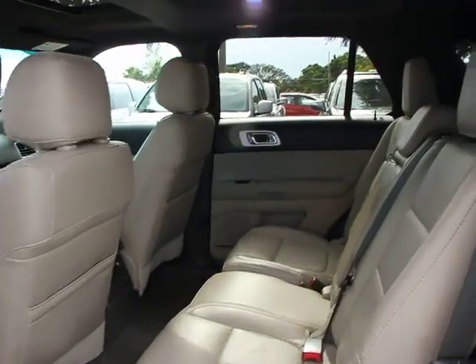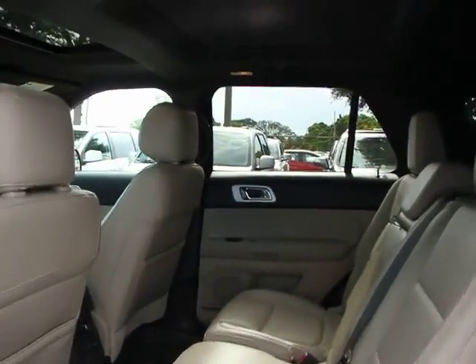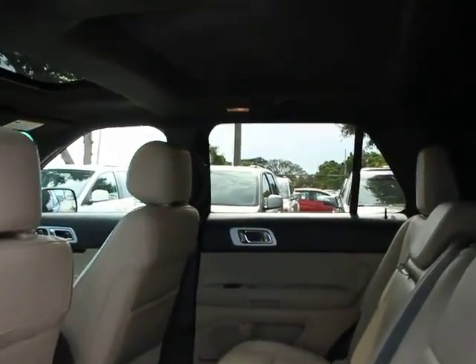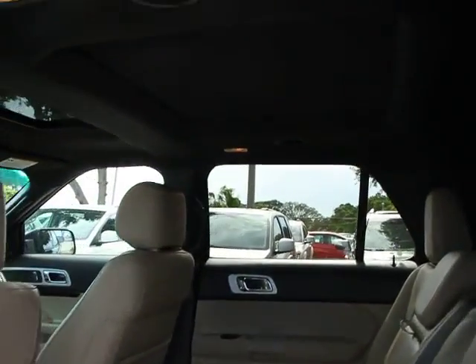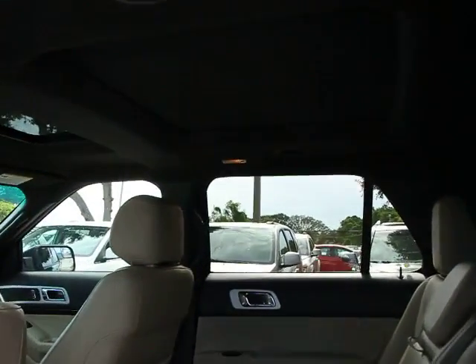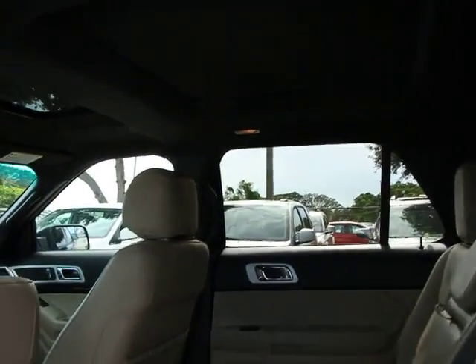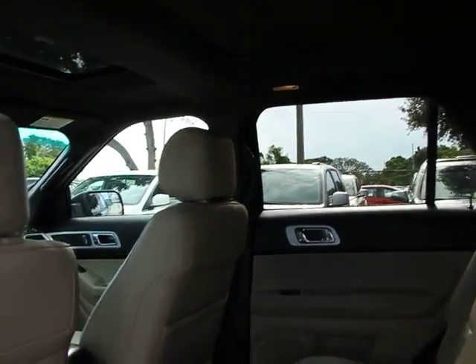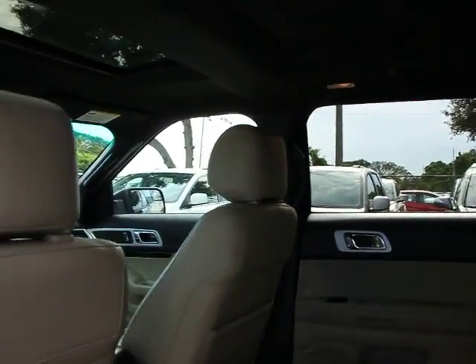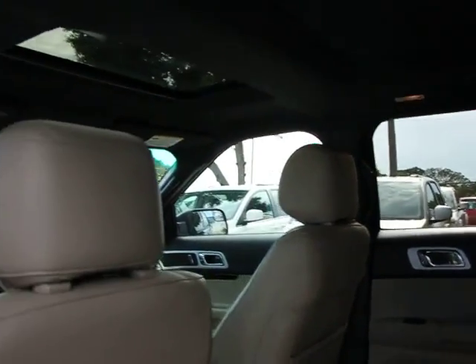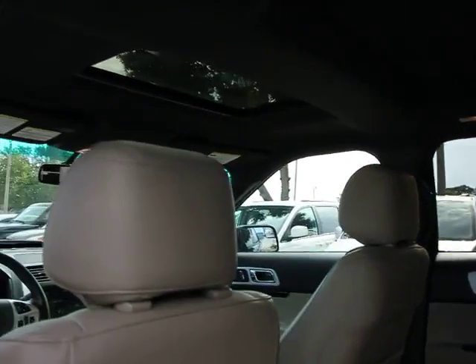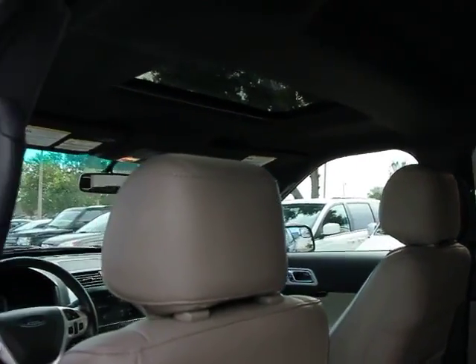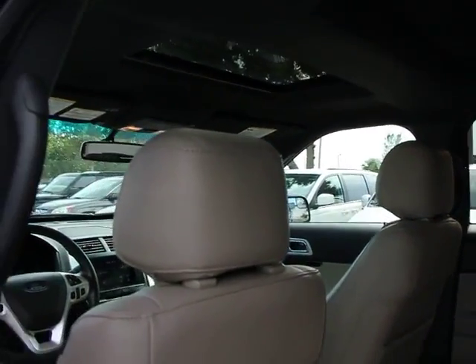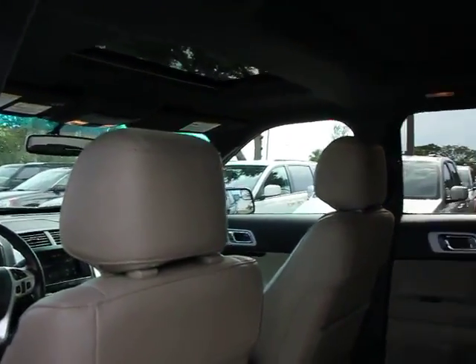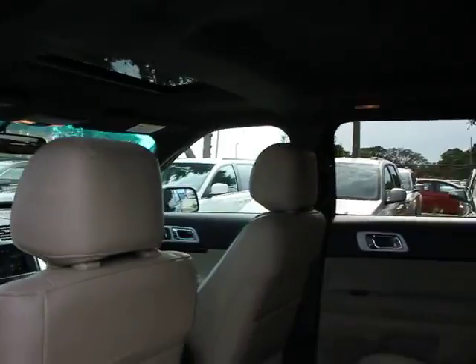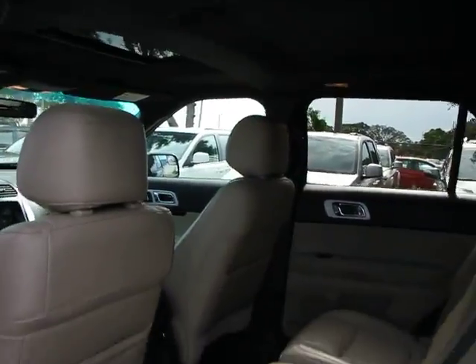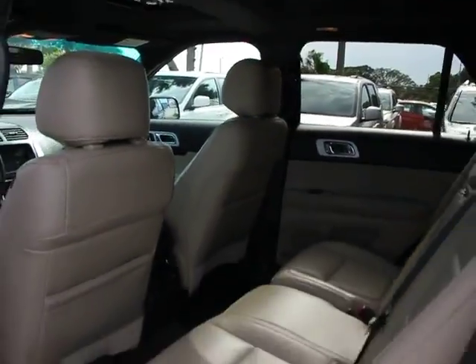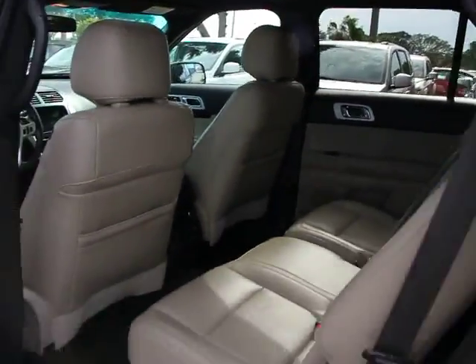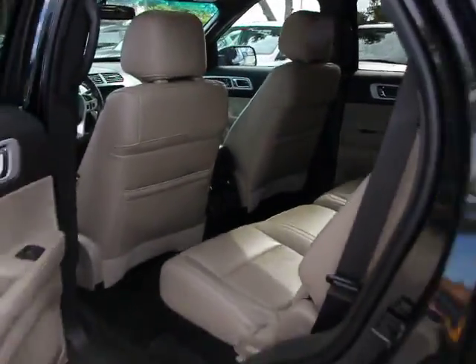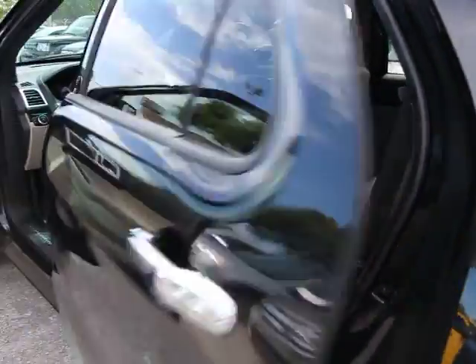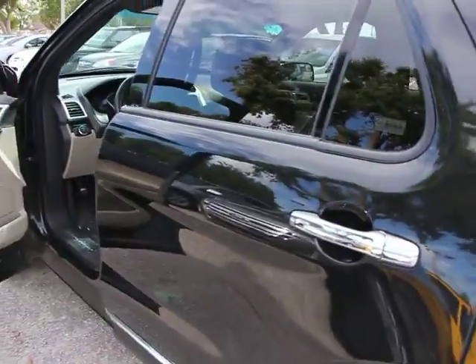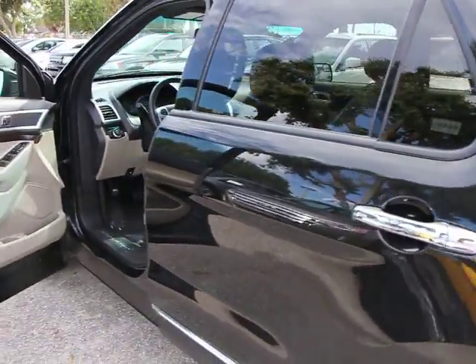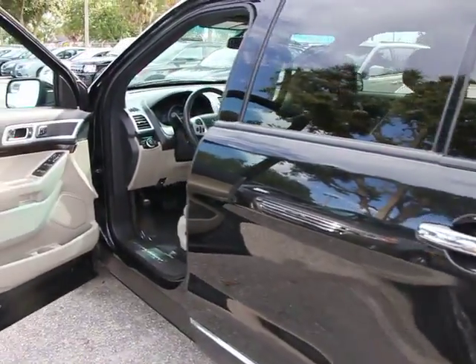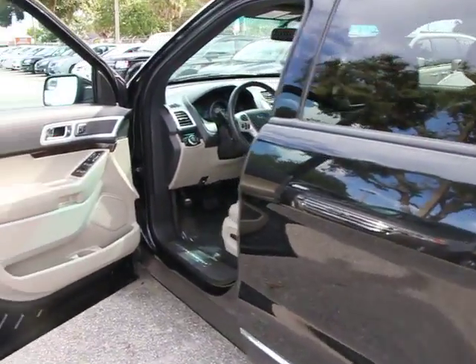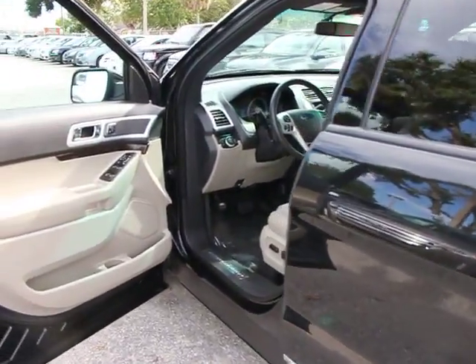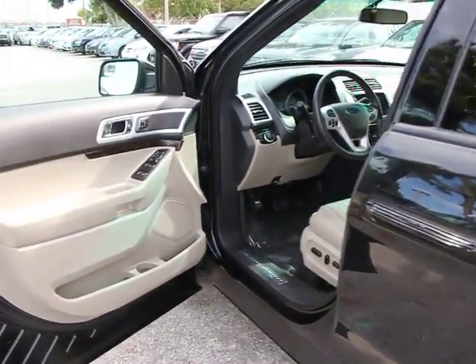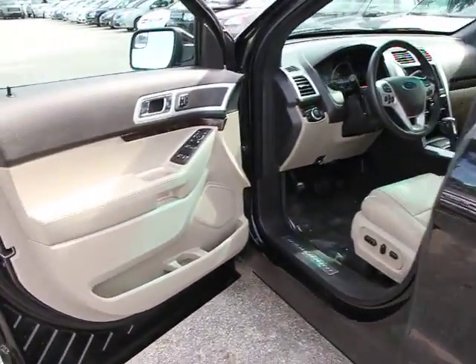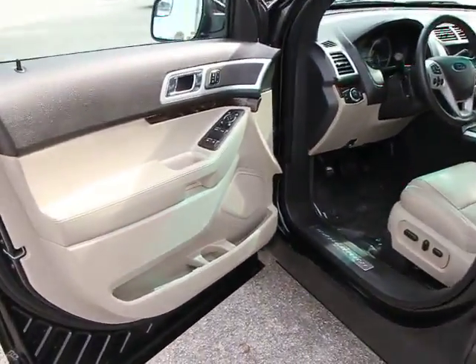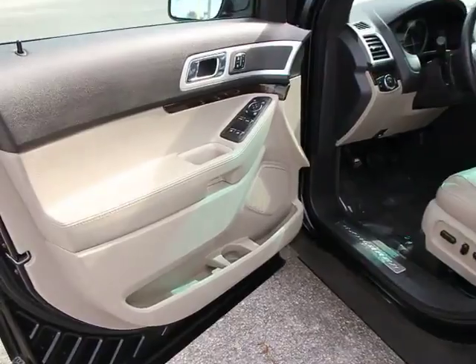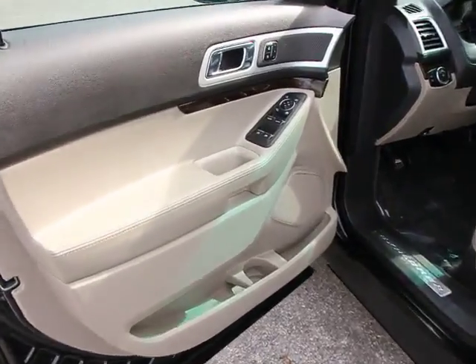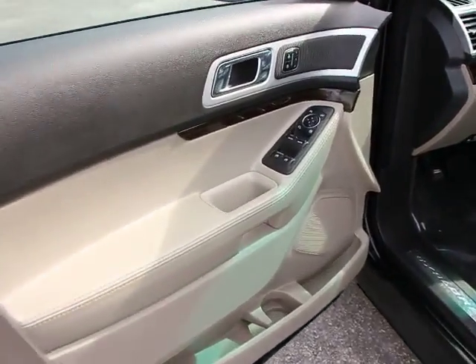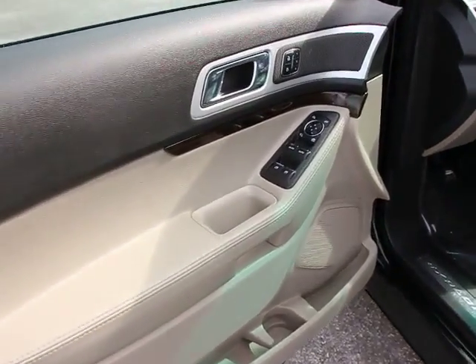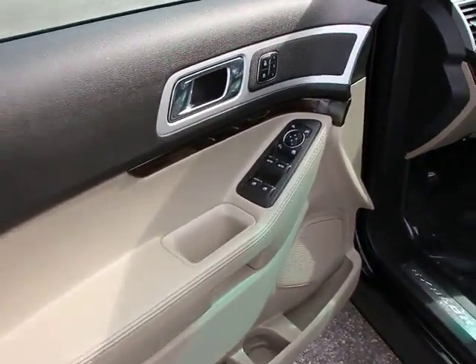Universal garage door opener. FWD. Power door locks. AM FM CD player with six speakers. Fog lamps. Backup camera. Cargo net. Power outlets.